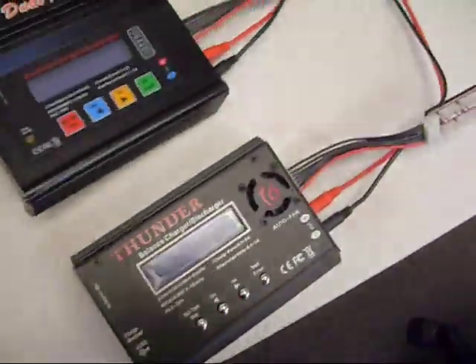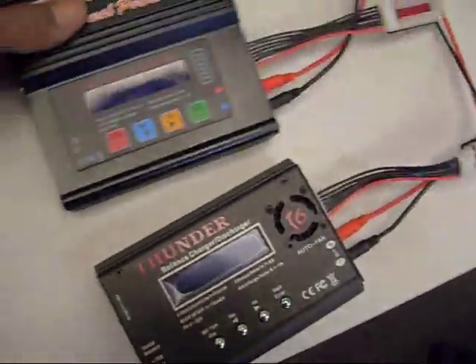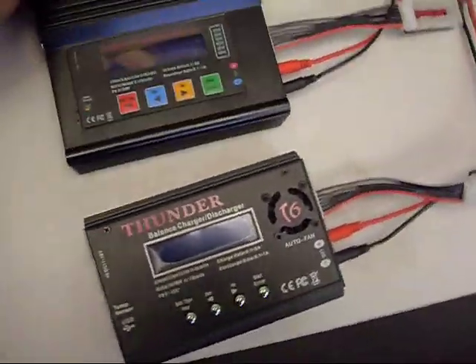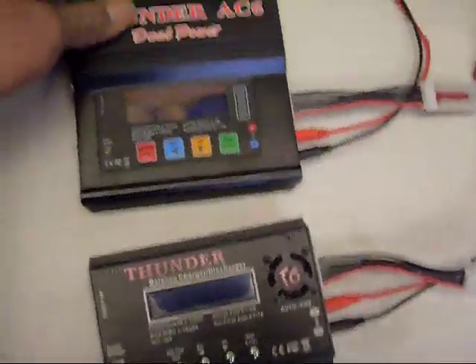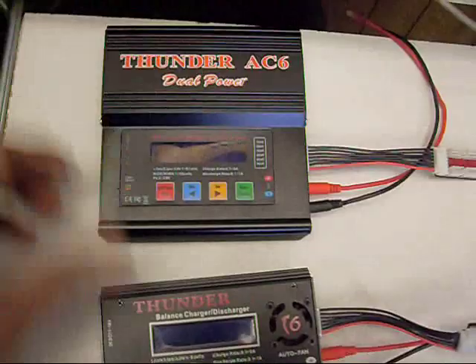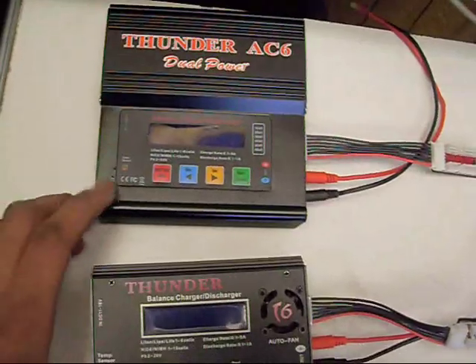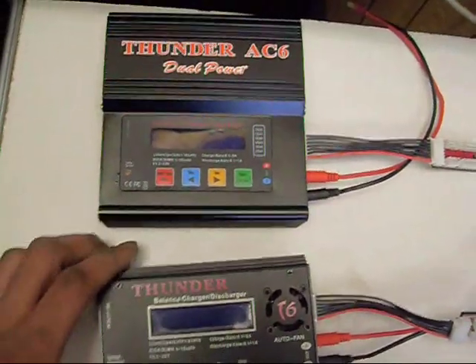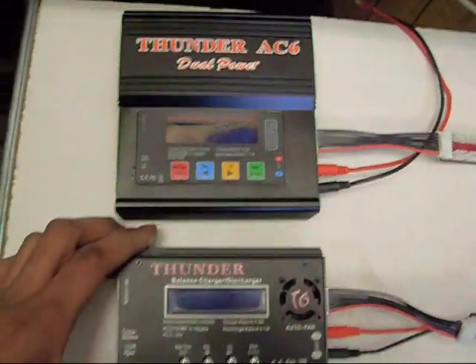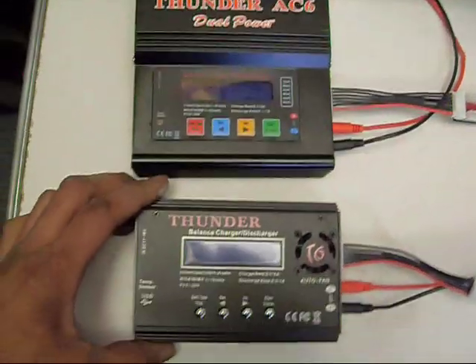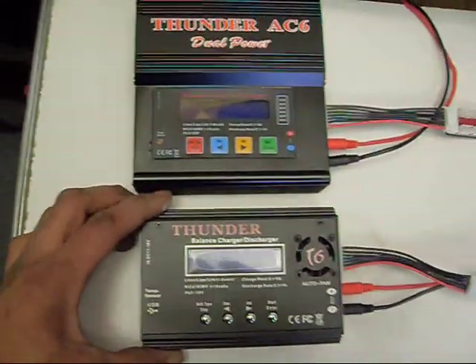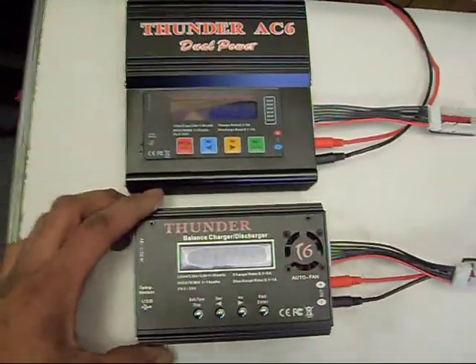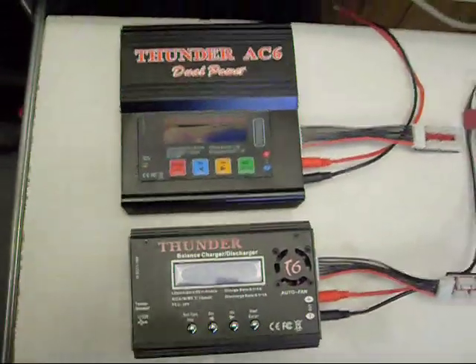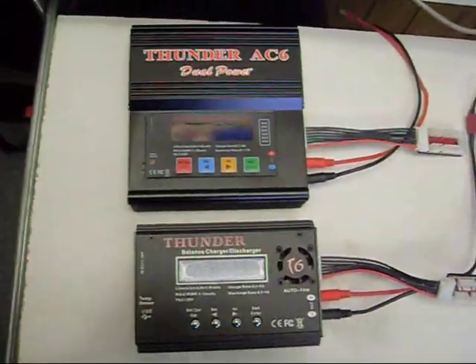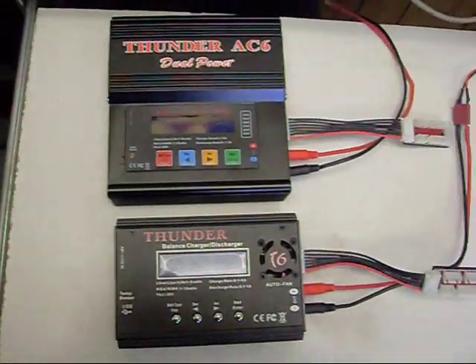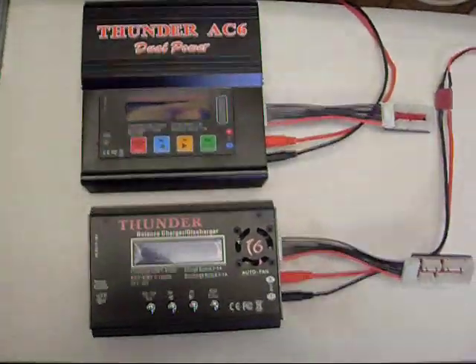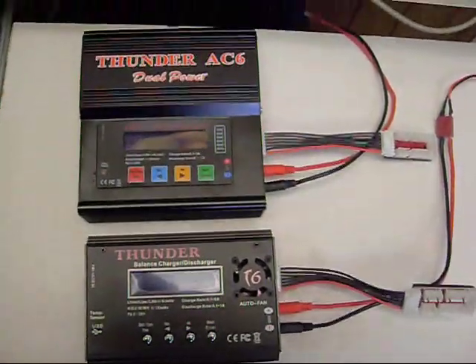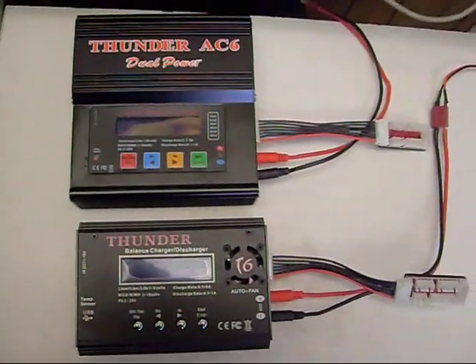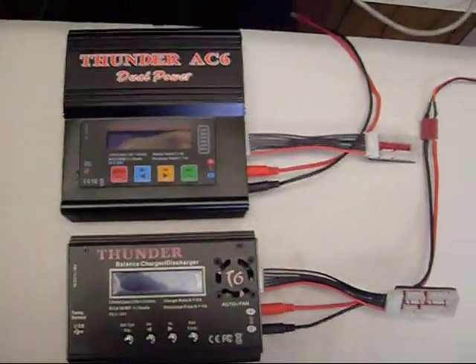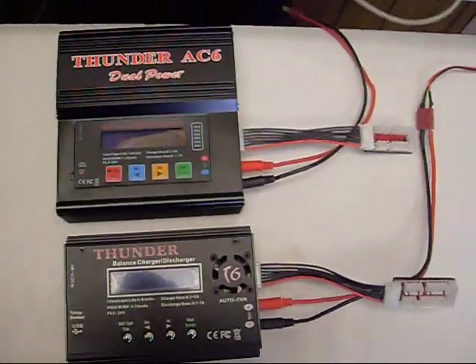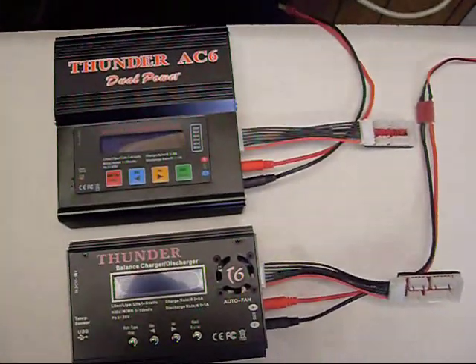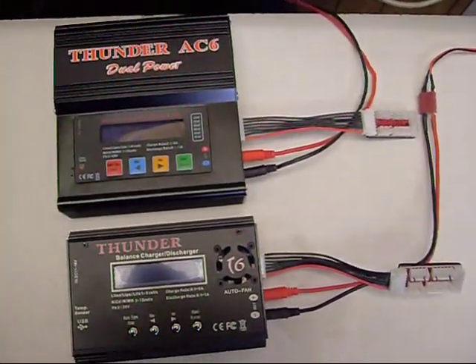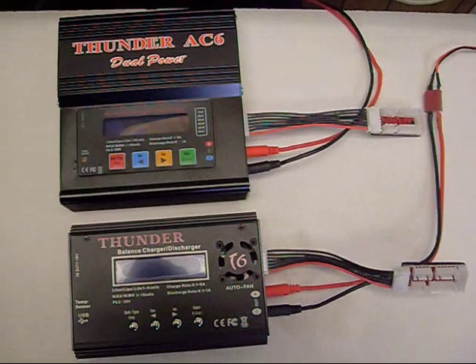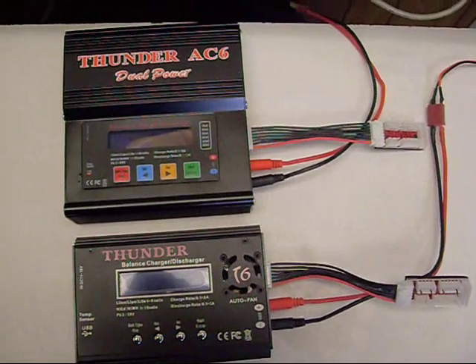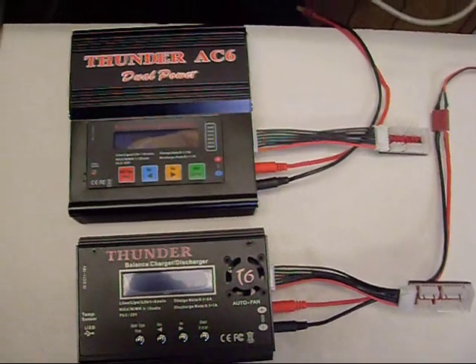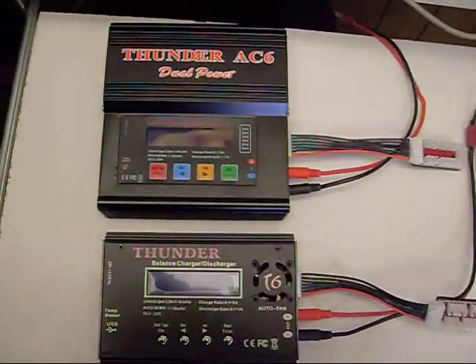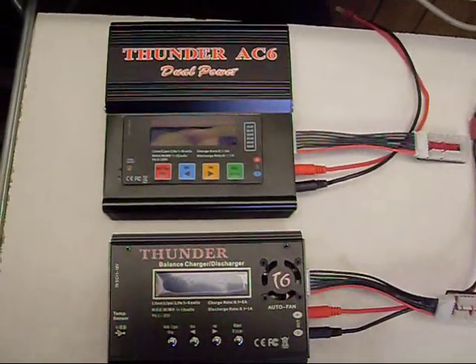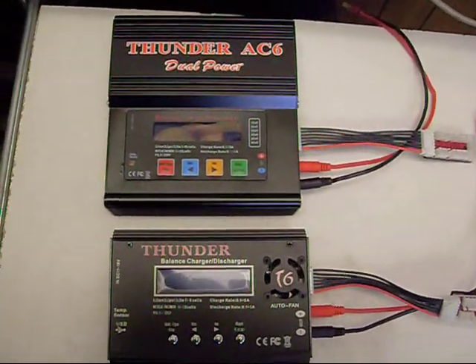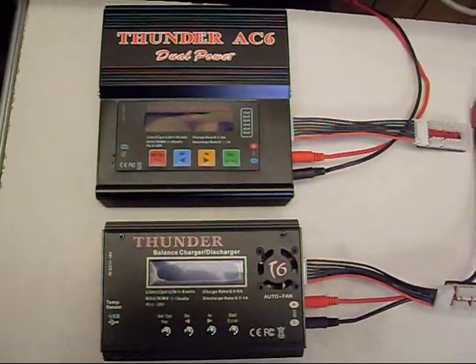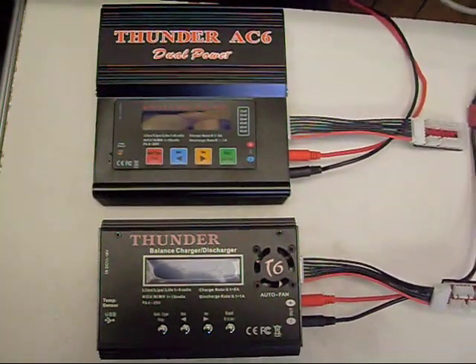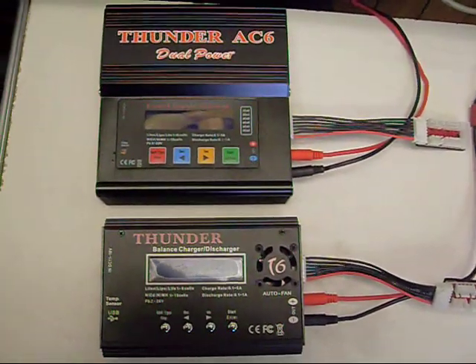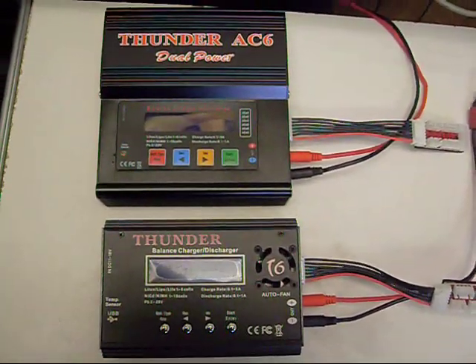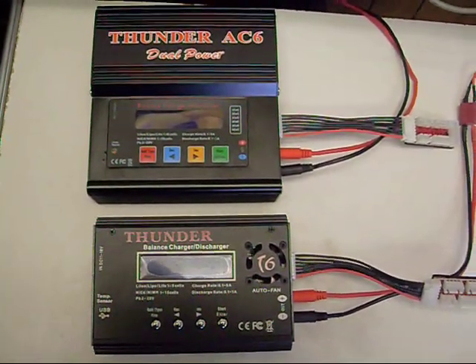Either of these chargers — I definitely recommend getting at least one of them. The price is right, they work great, and it's definitely going to help you get some more flight time.